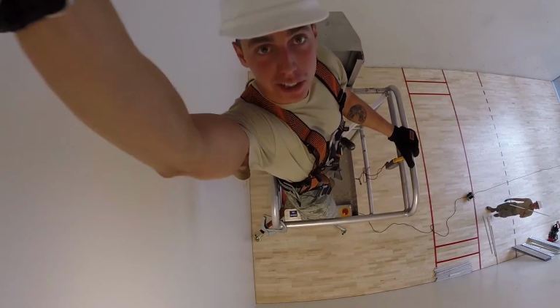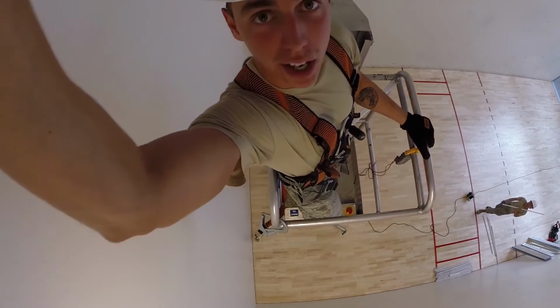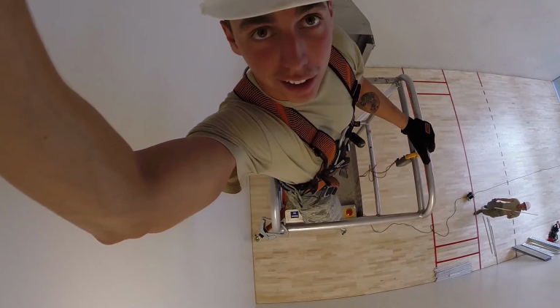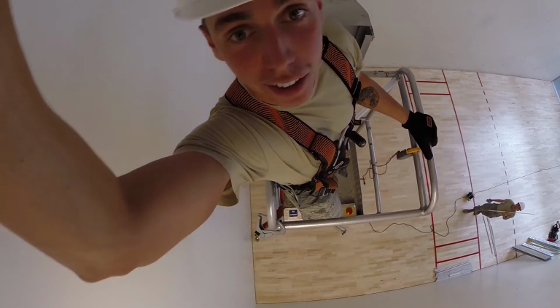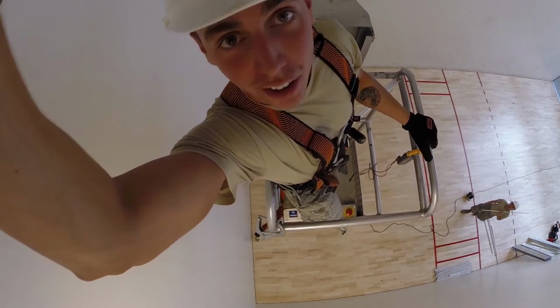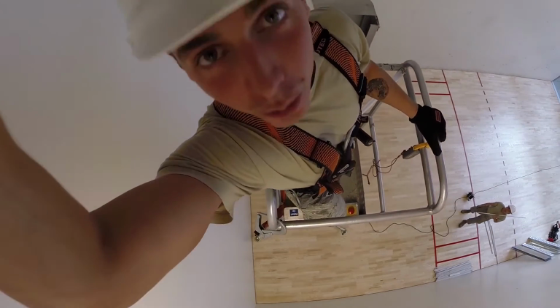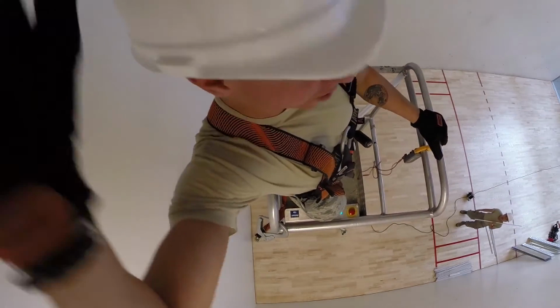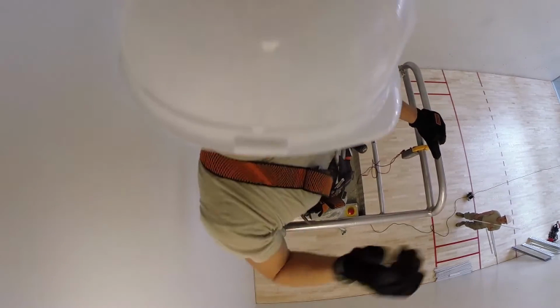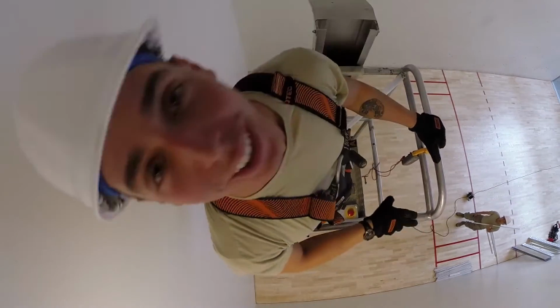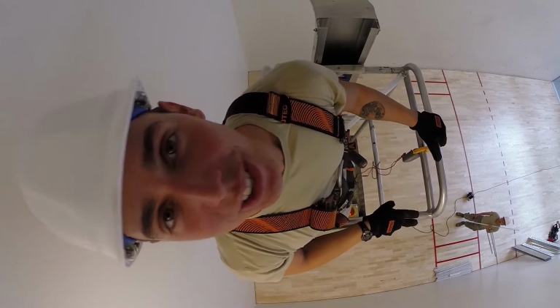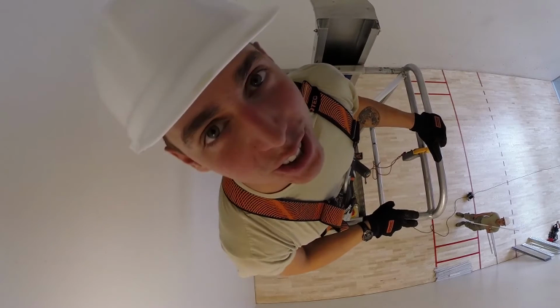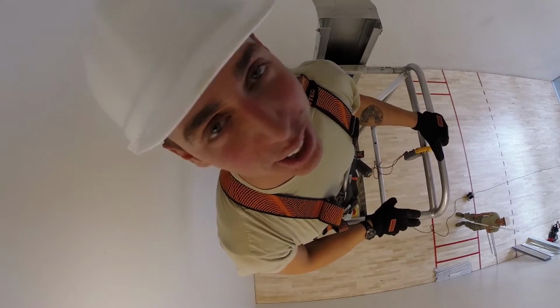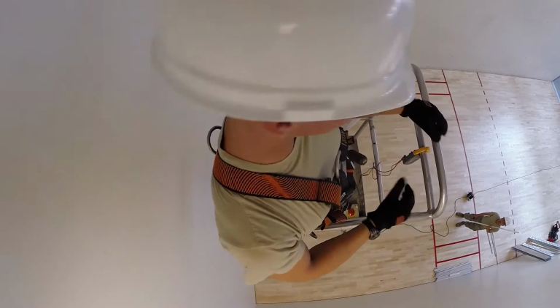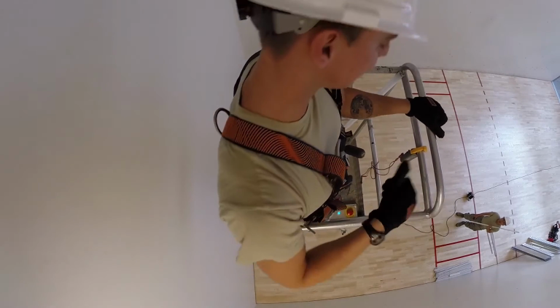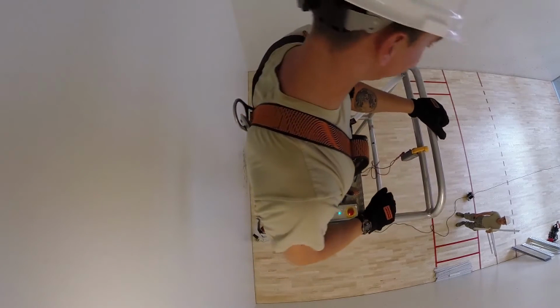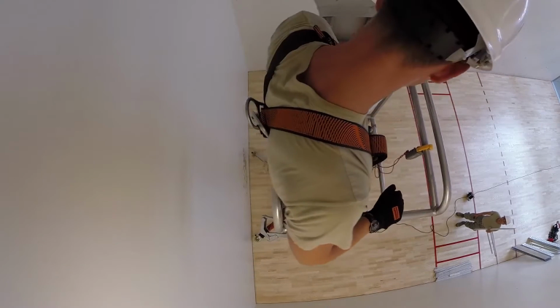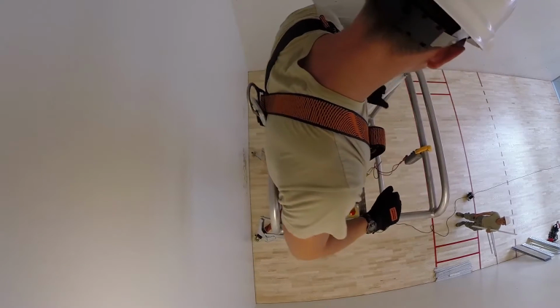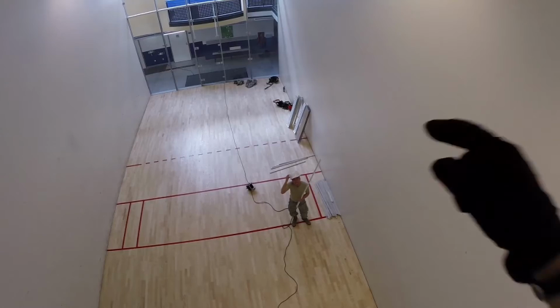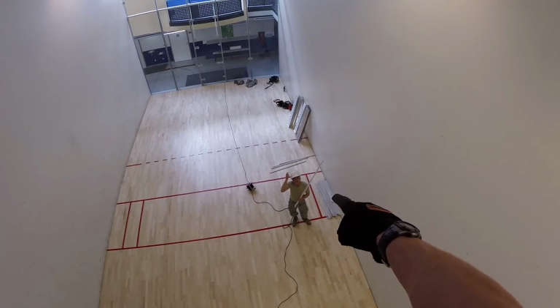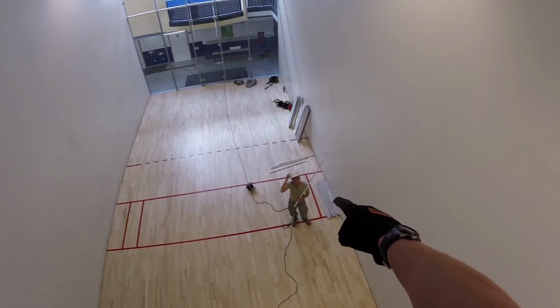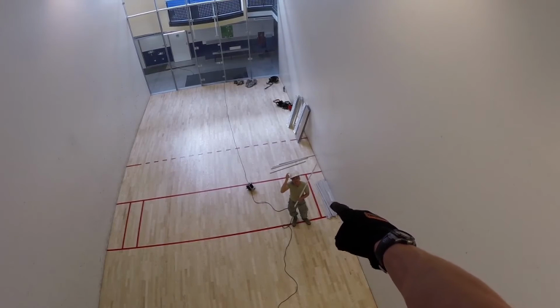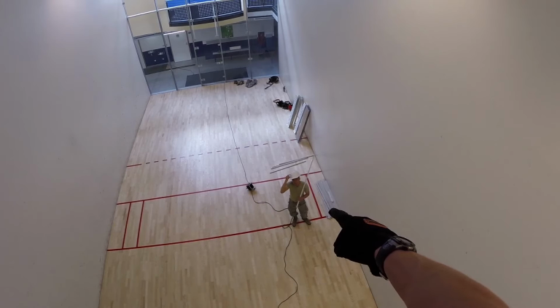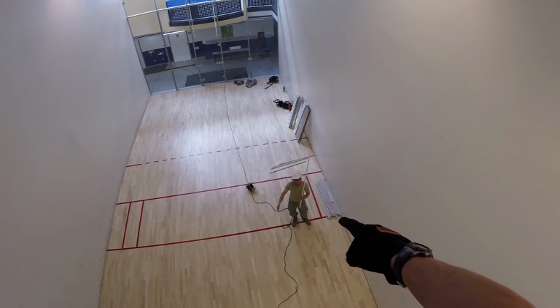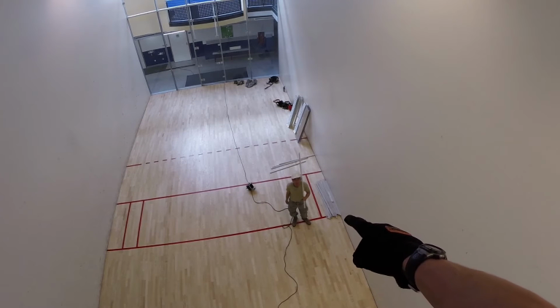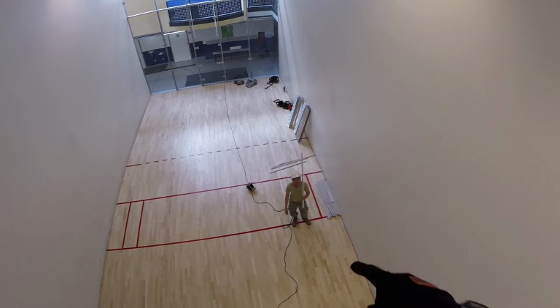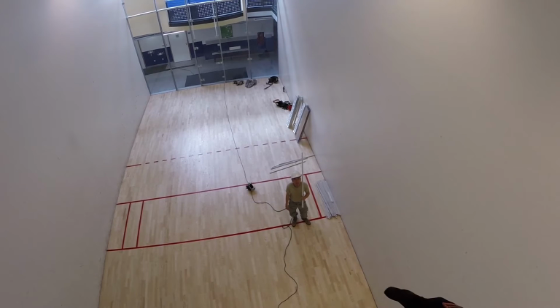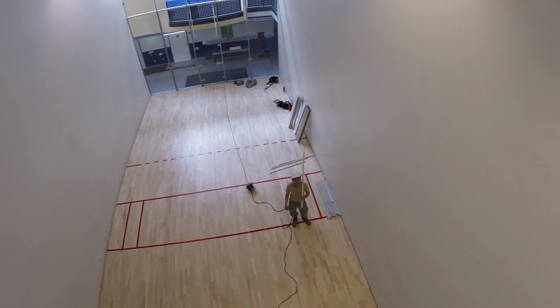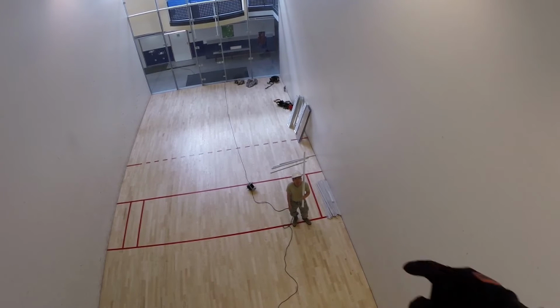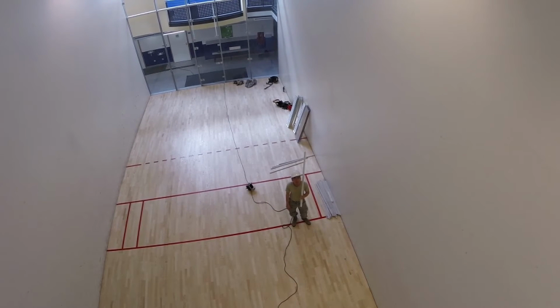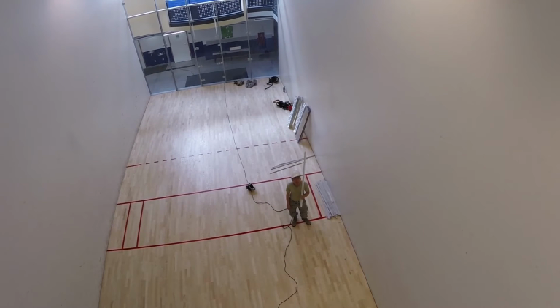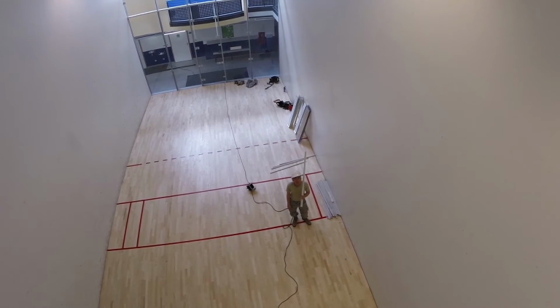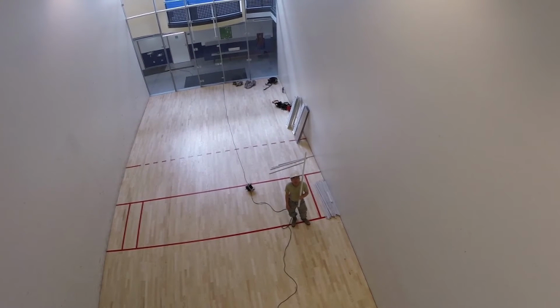What's up man? What are you doing there? He's just hanging around. Ground man must always wear his hard hat as well, especially when he's around the Genie Lift.